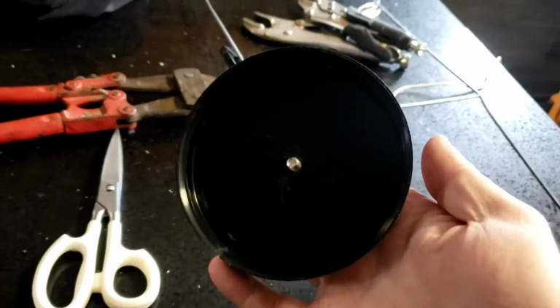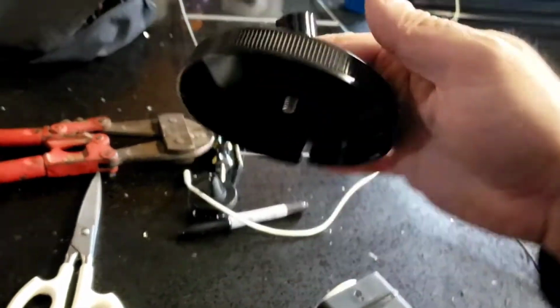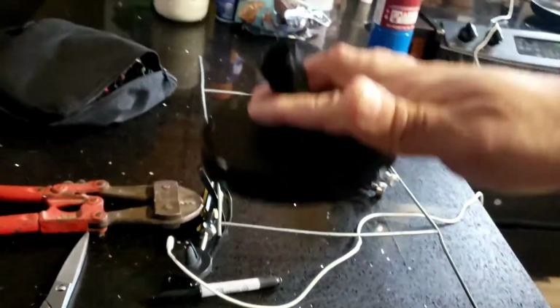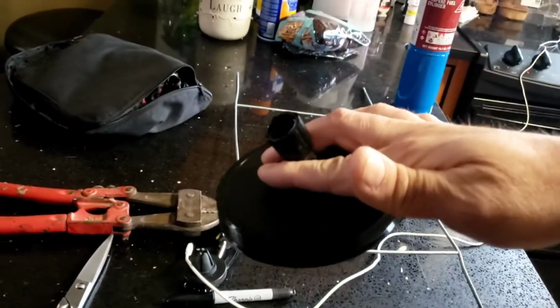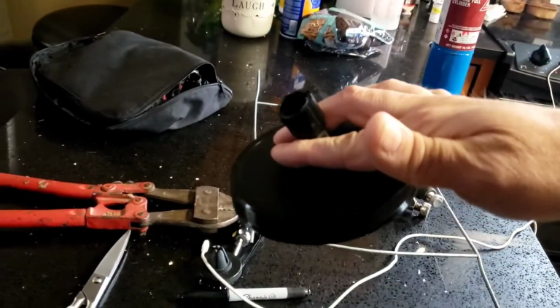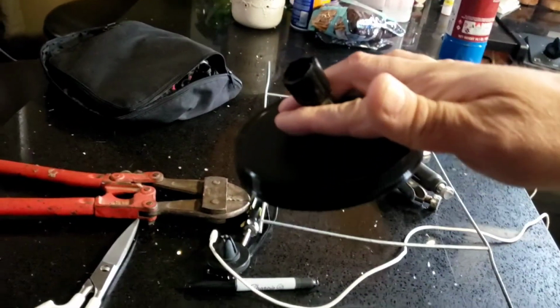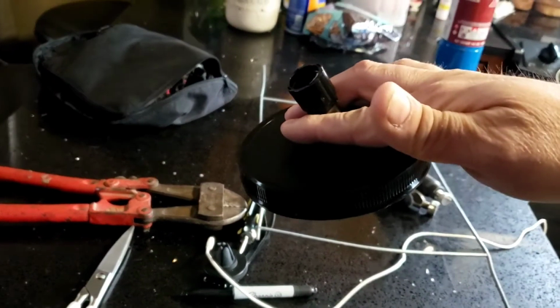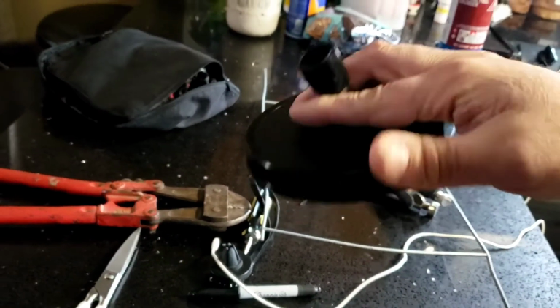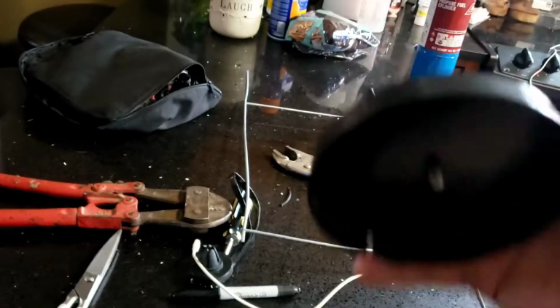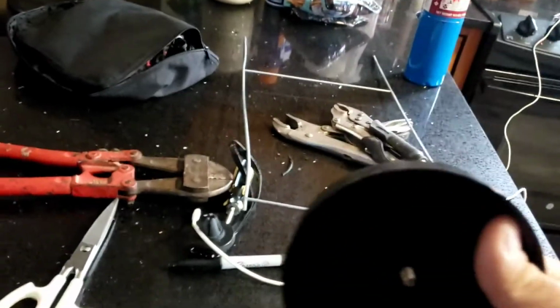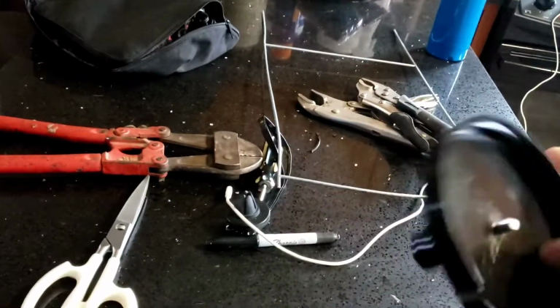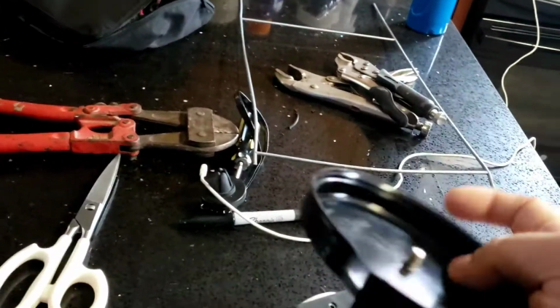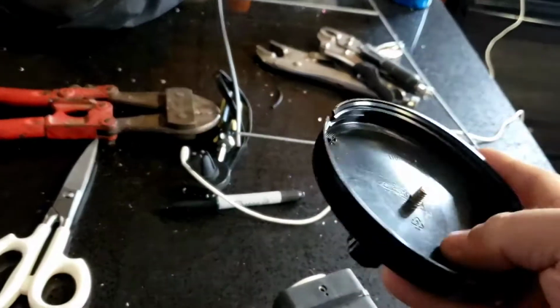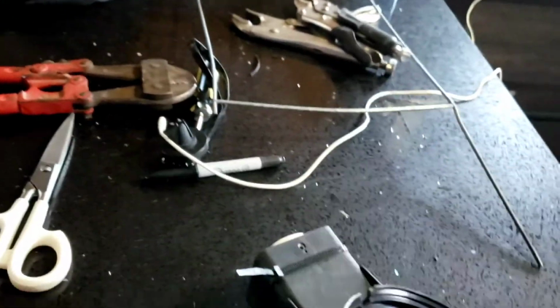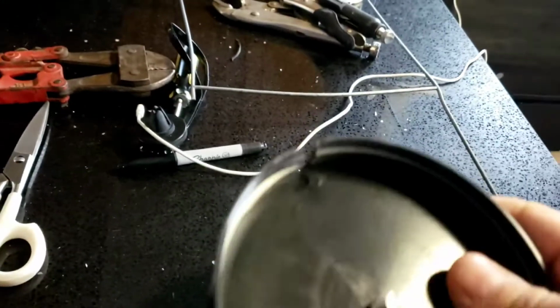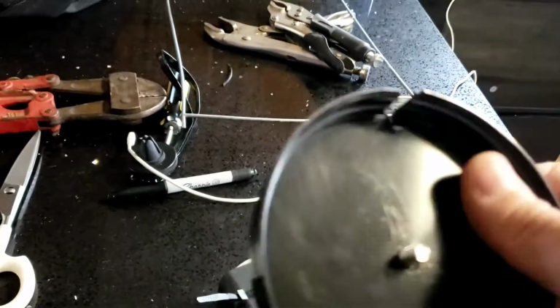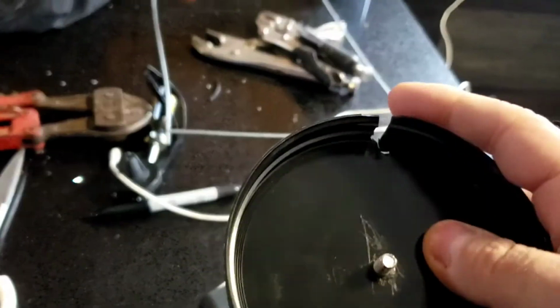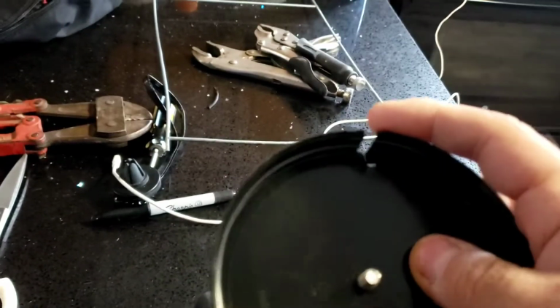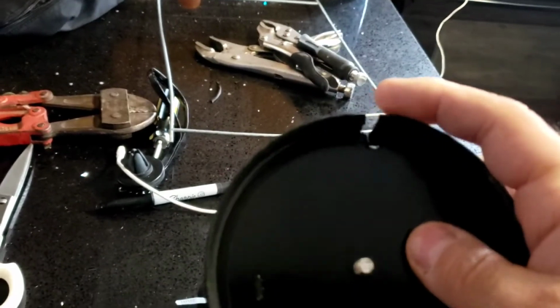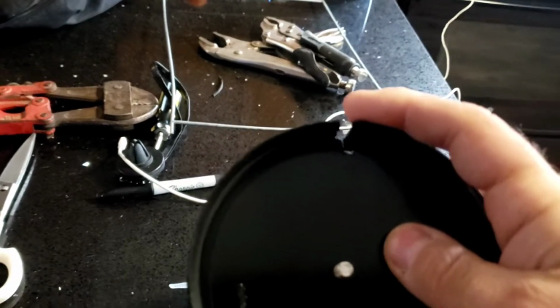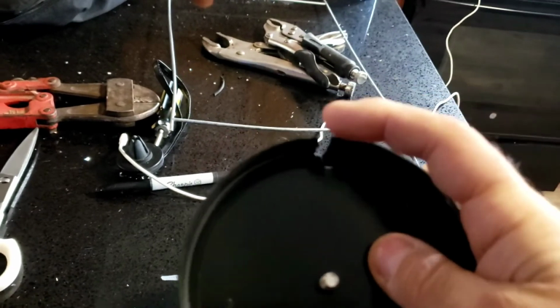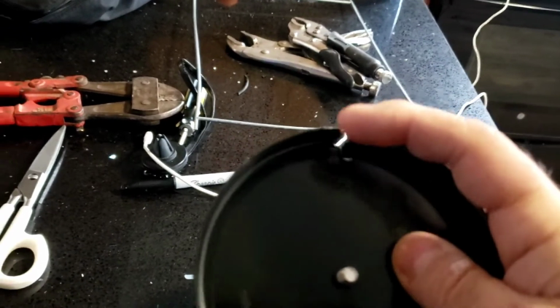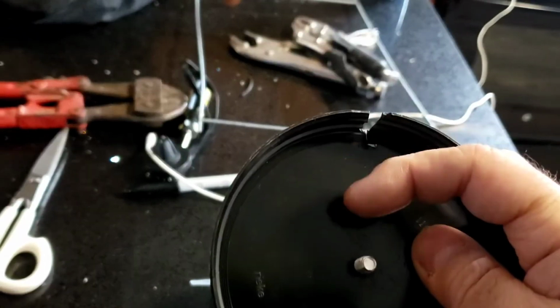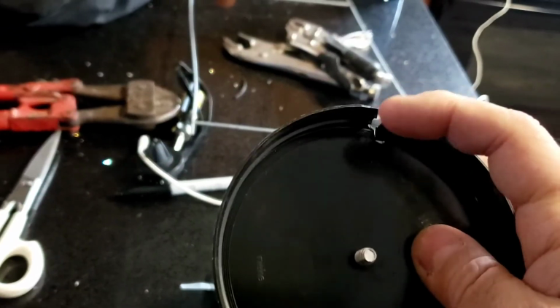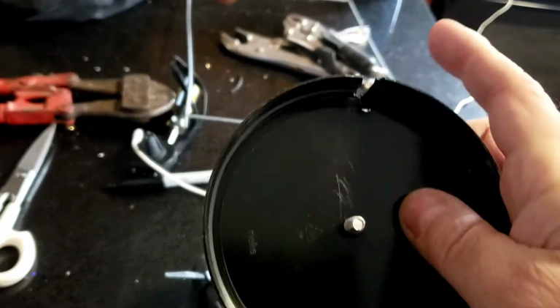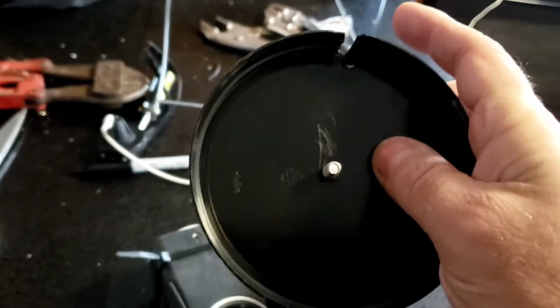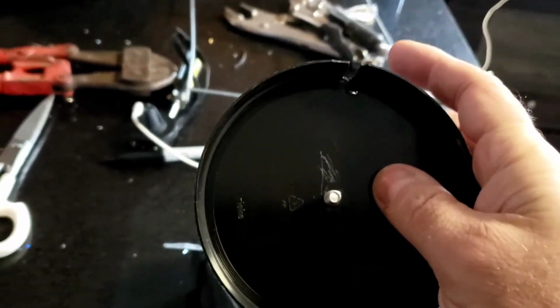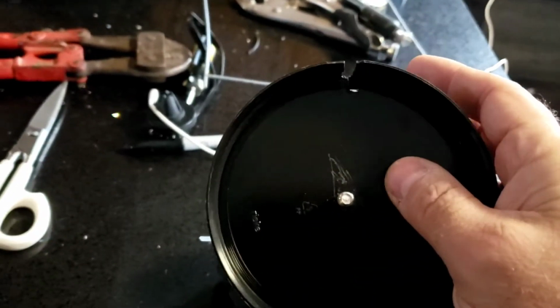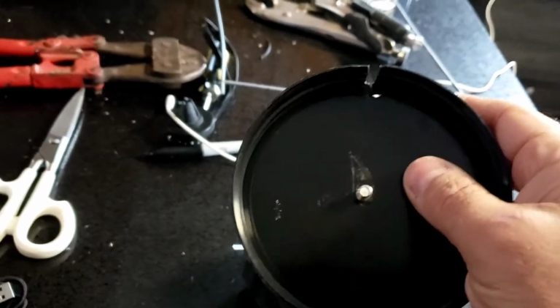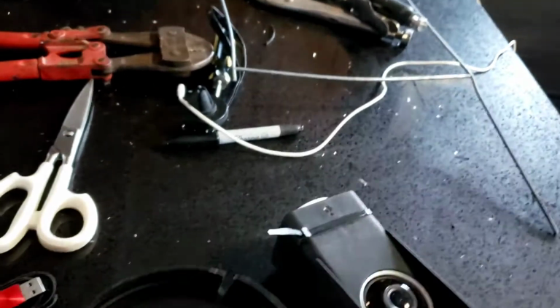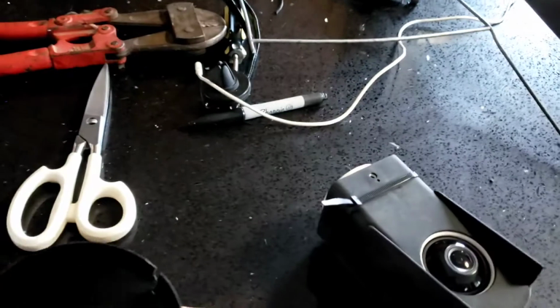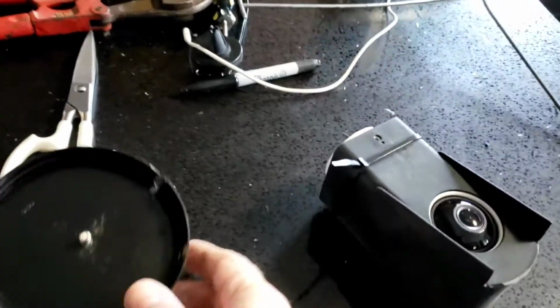I made this simple rain cover that fits over the top of it. As you can see, there's a spot for the cord to come through — the cord comes through and clips on.